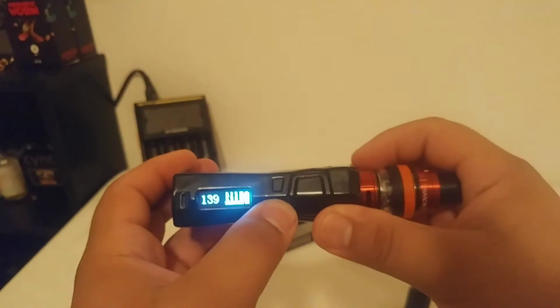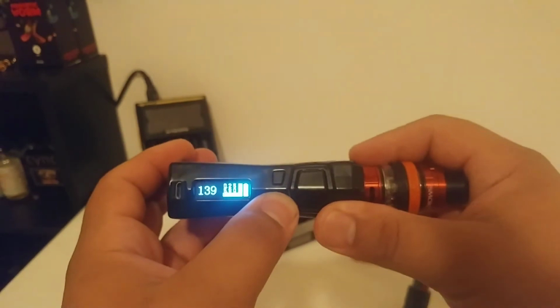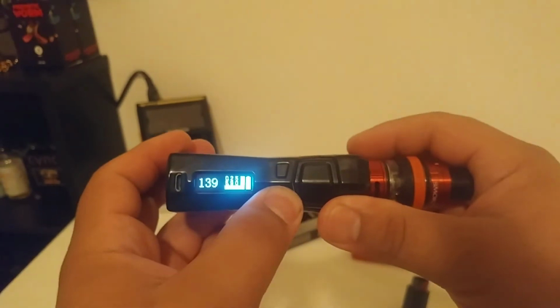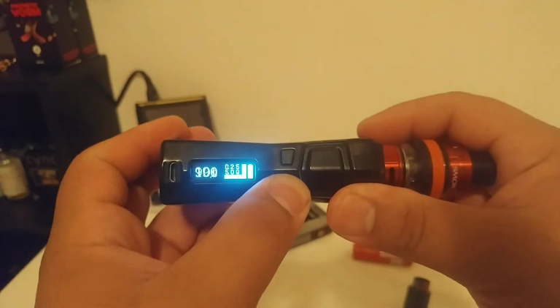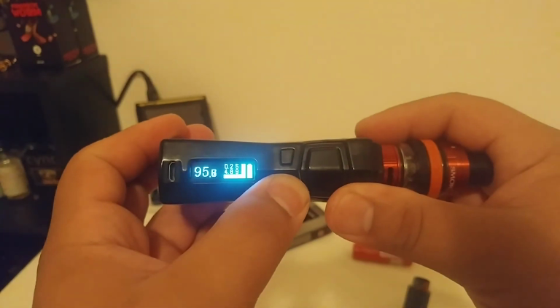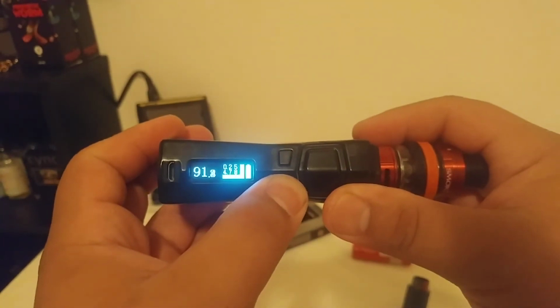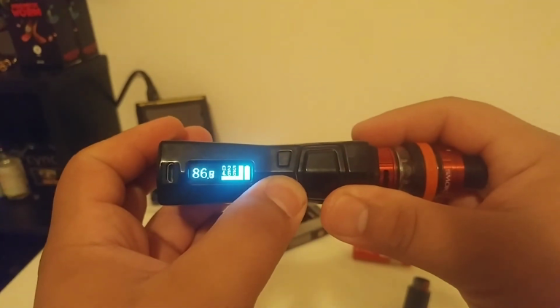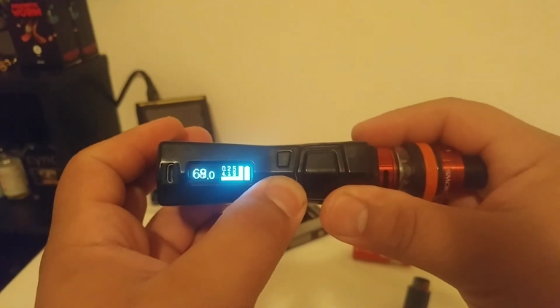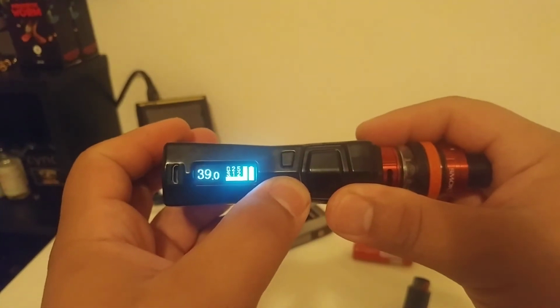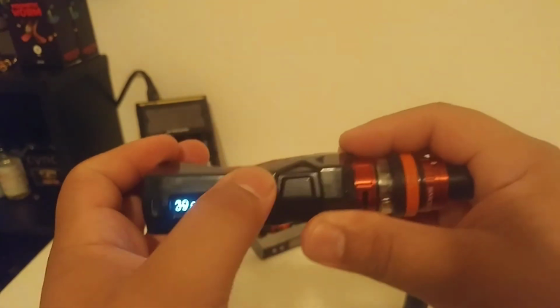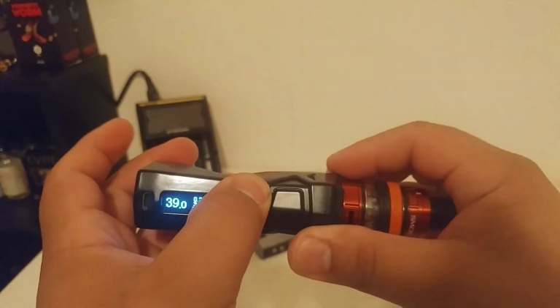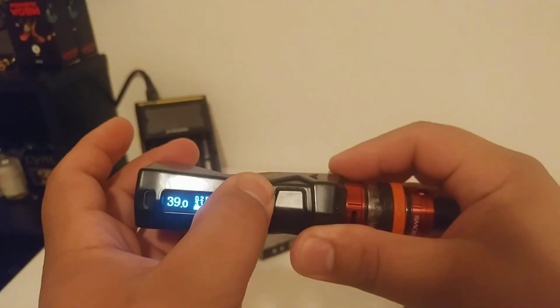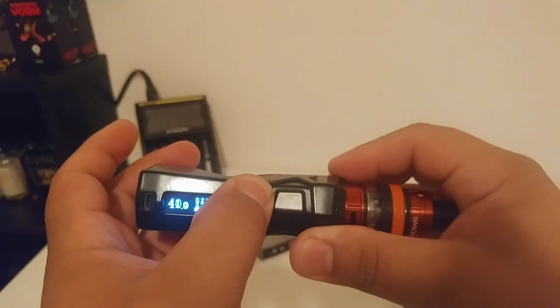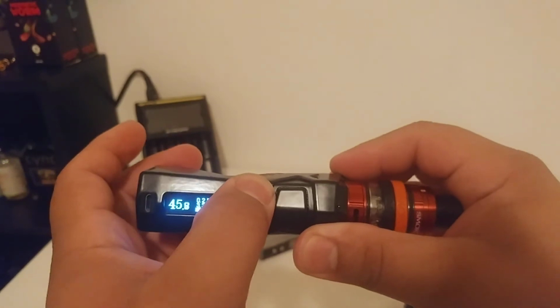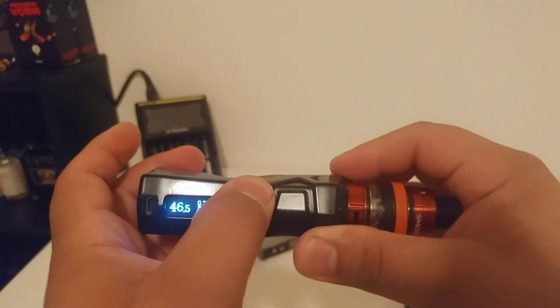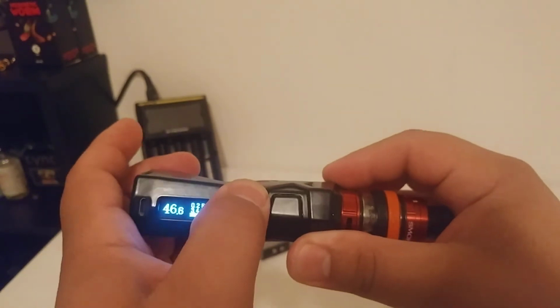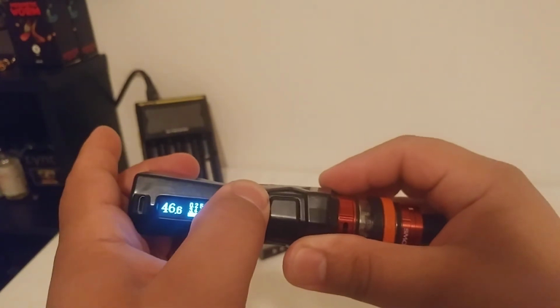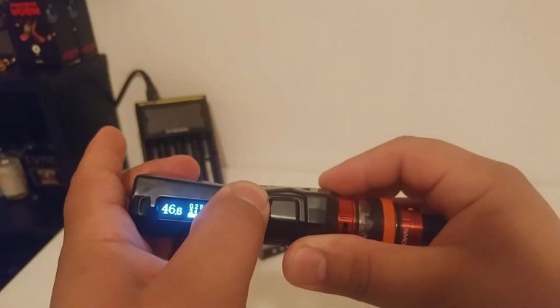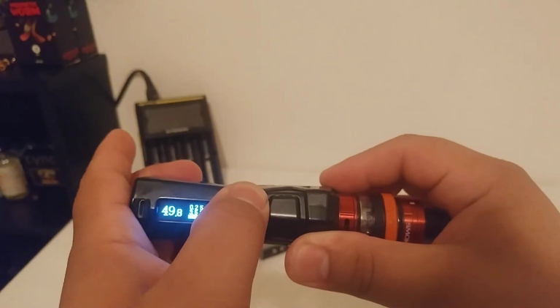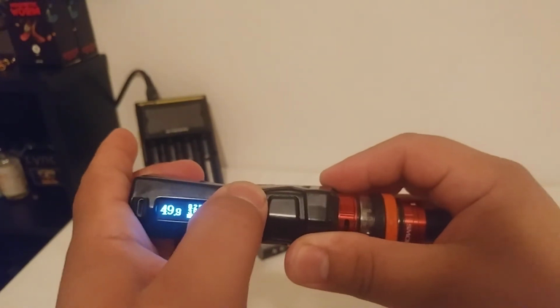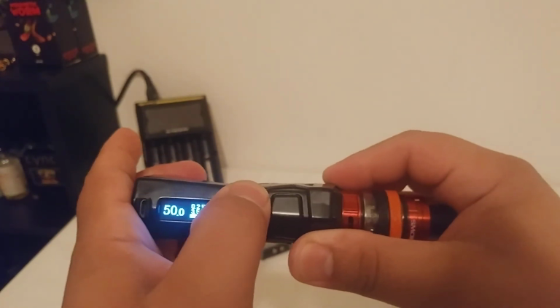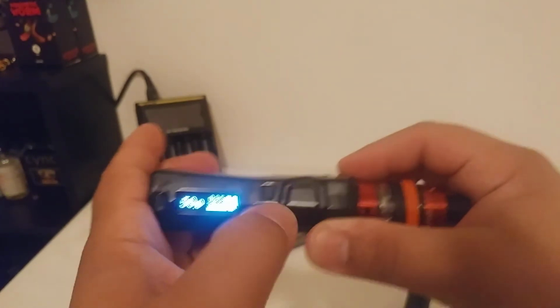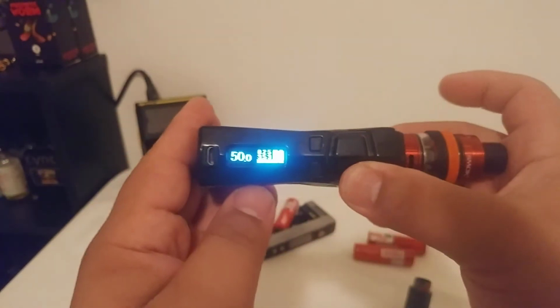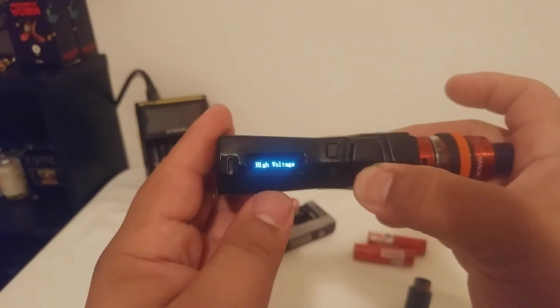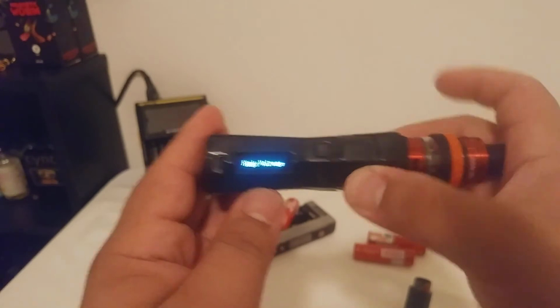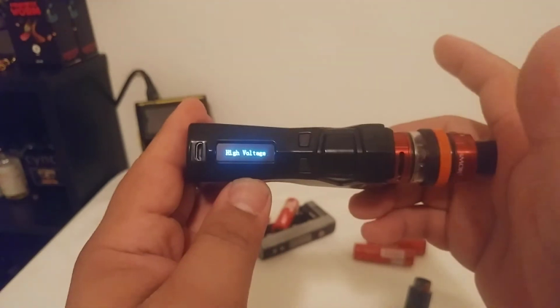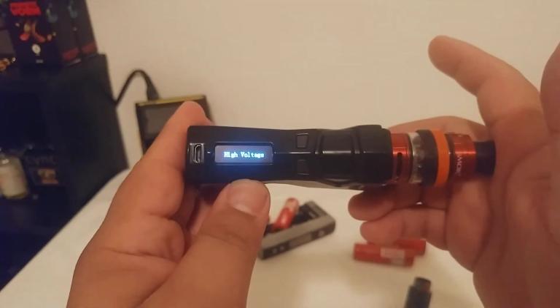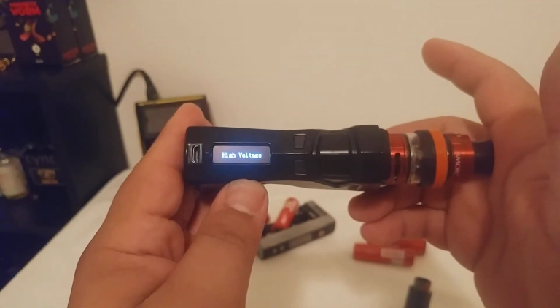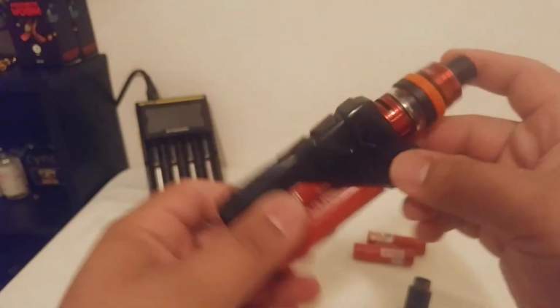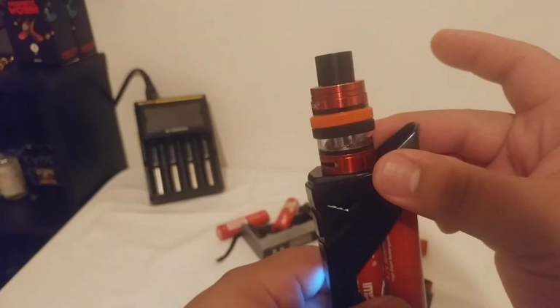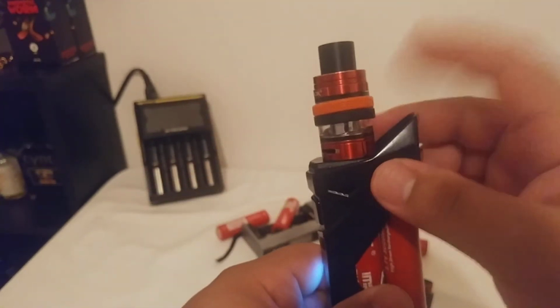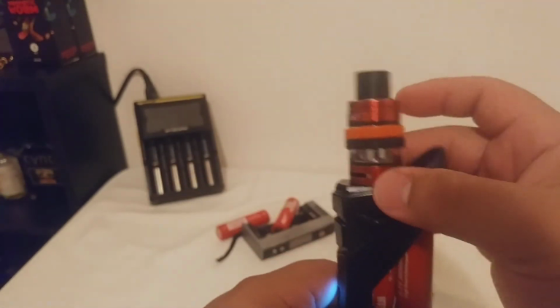I'm going to go ahead and drop the wattage down to where I run this one at — that is too low, come on, get to 50. There we go. High voltage — so it doesn't matter with the tank either.